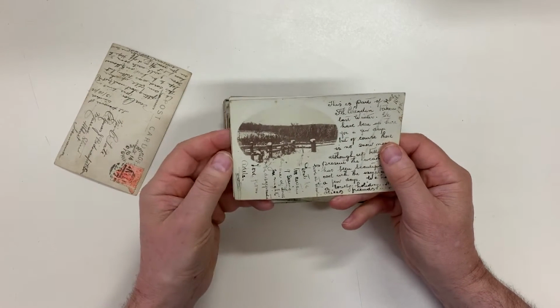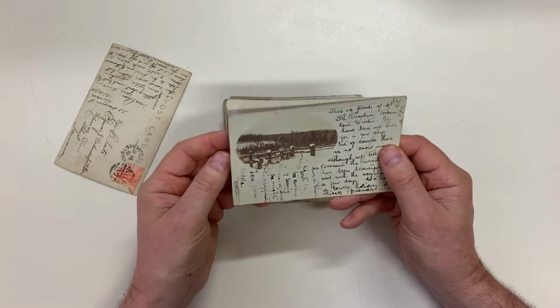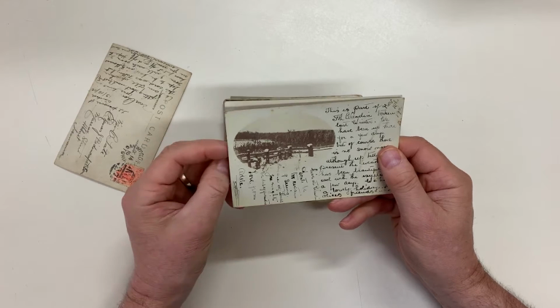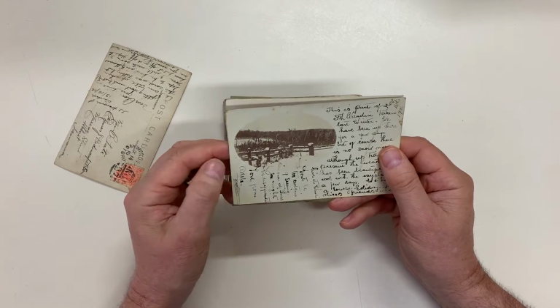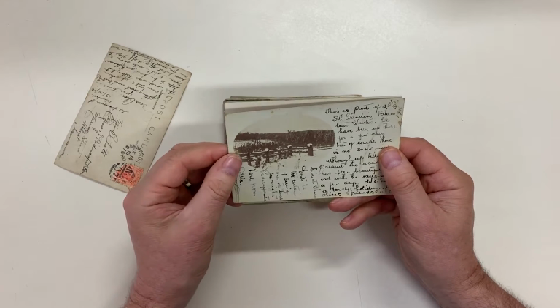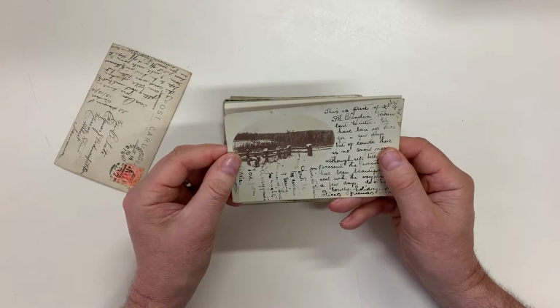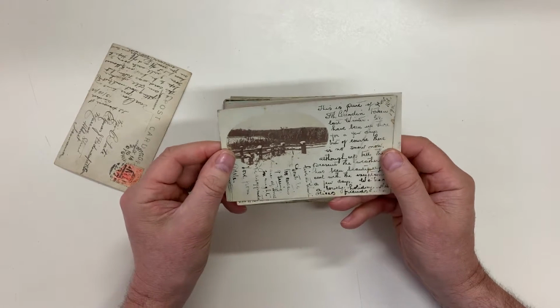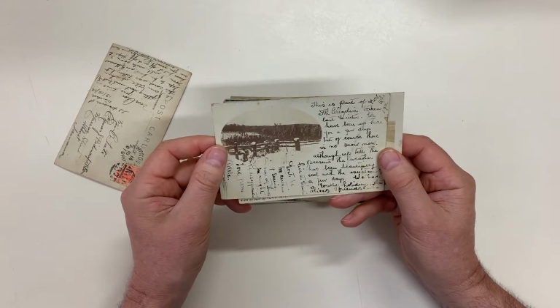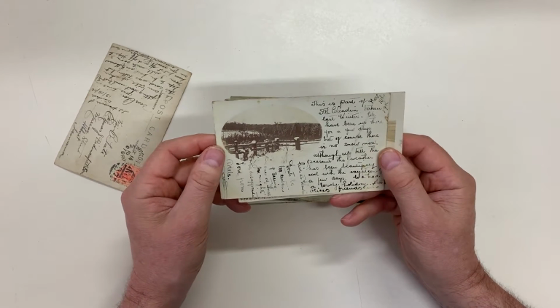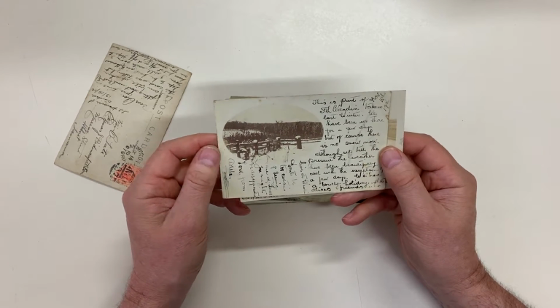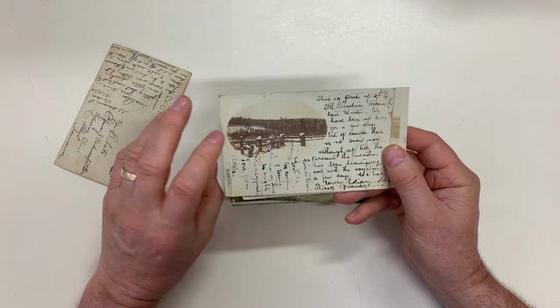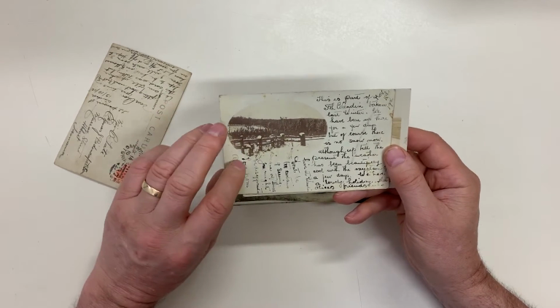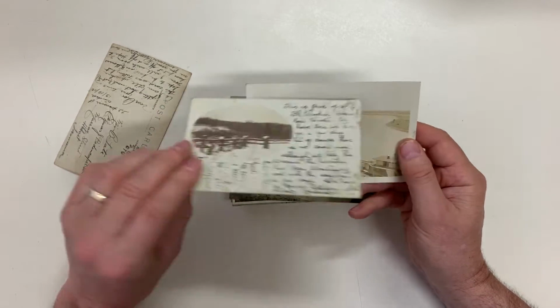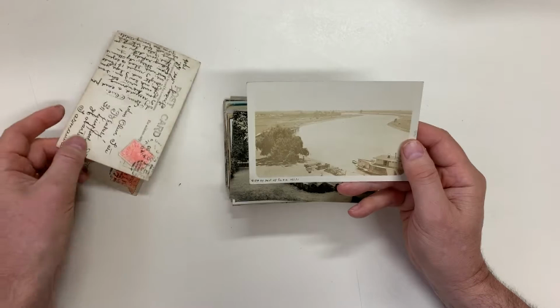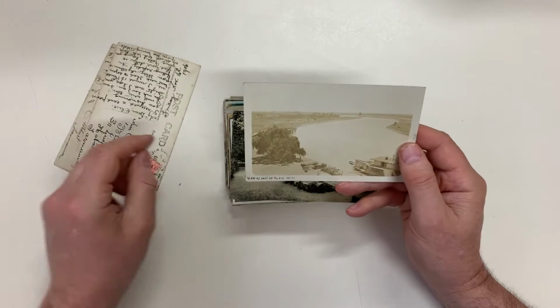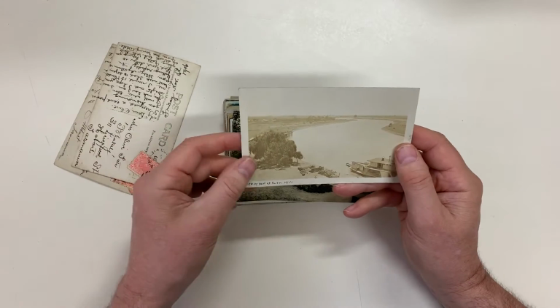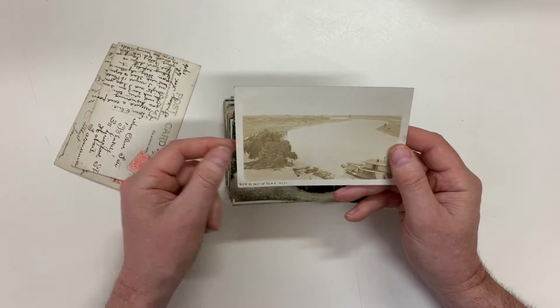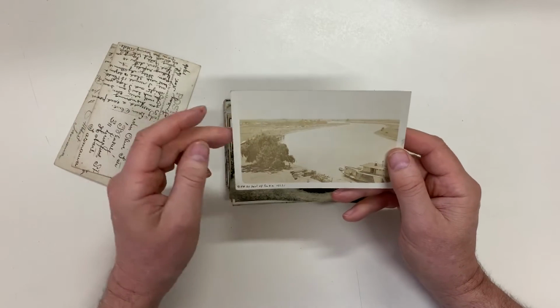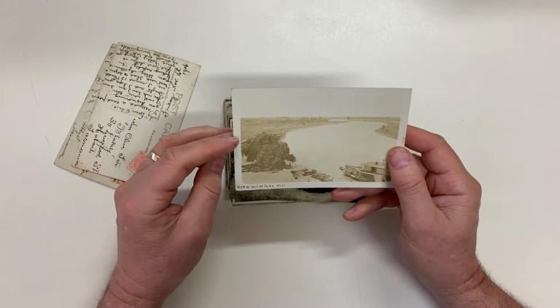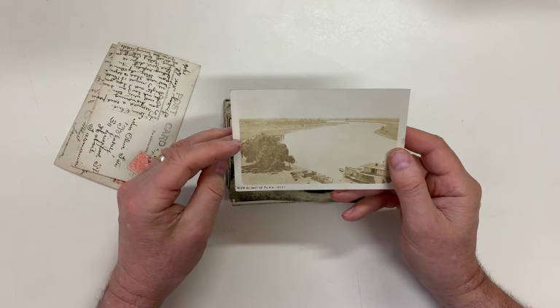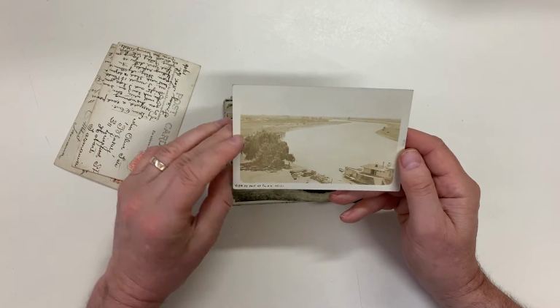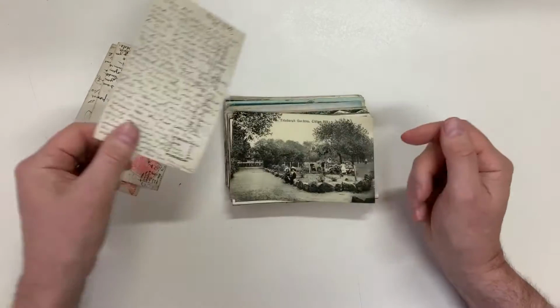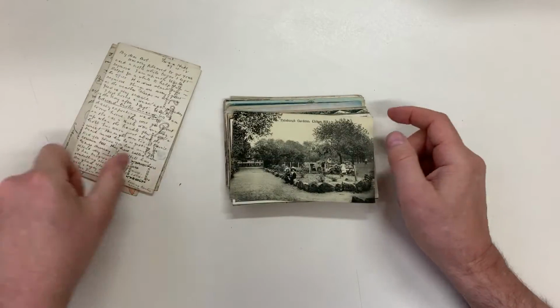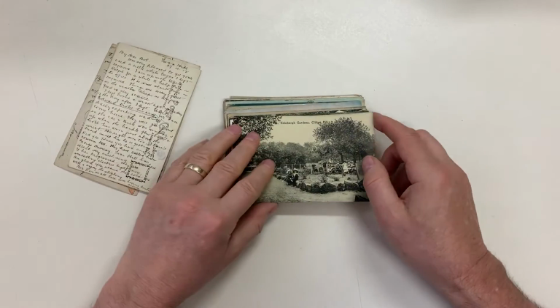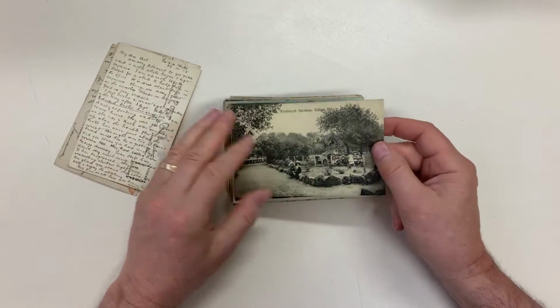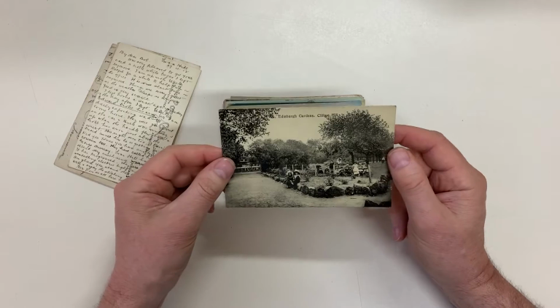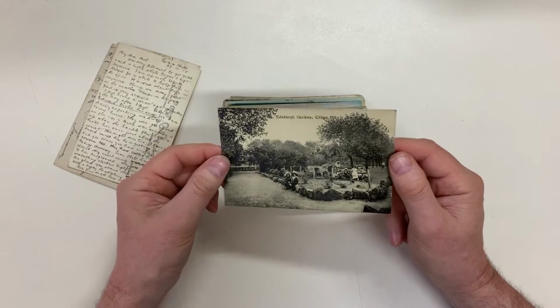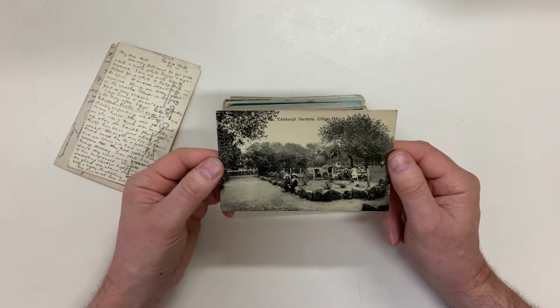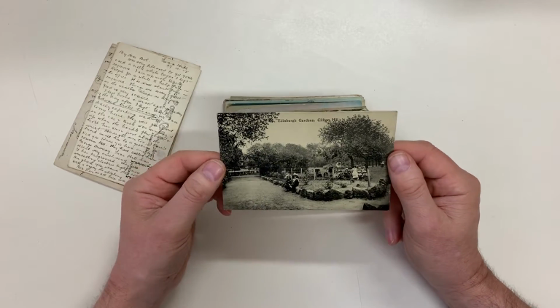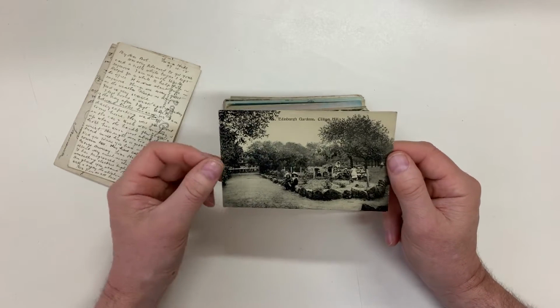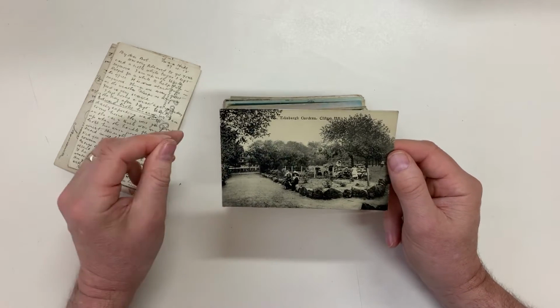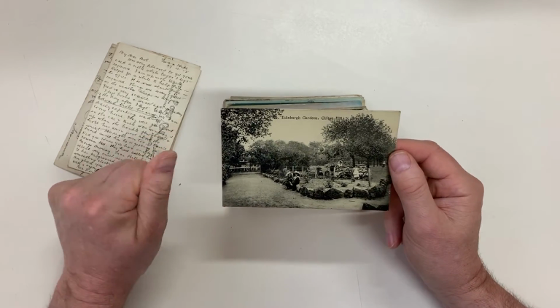This is part of South Wand, taken last winter. The Dandenong's view of part of Swan Hill — that's a nice one. Edinburgh Gardens, Clifton Hill.